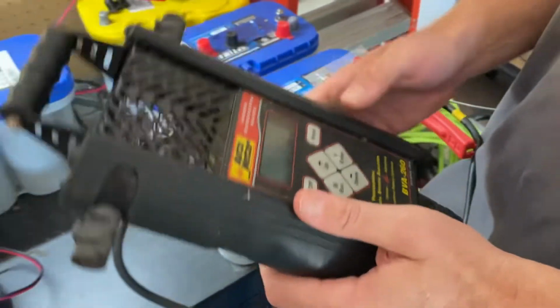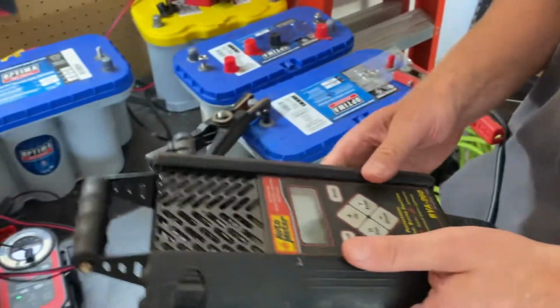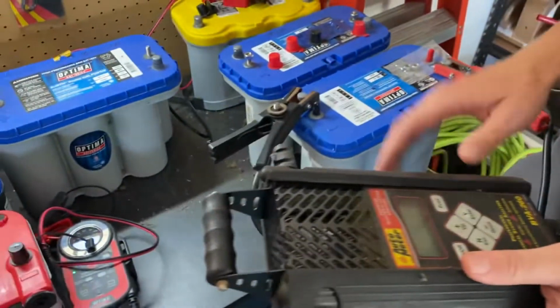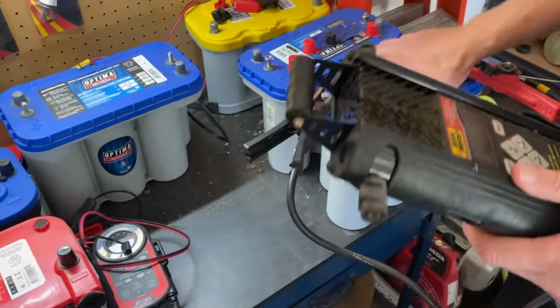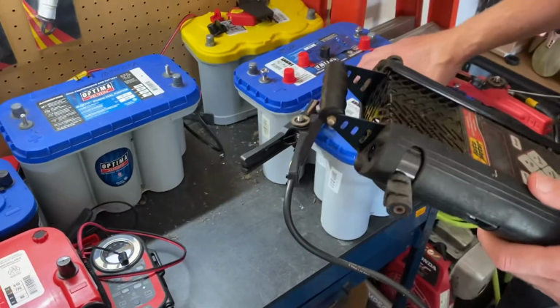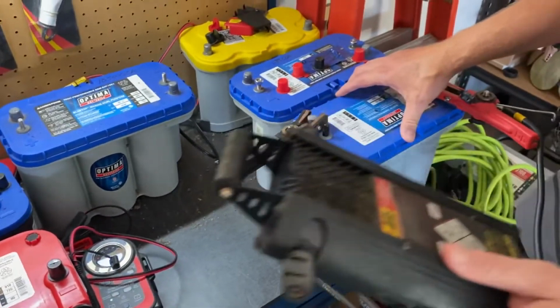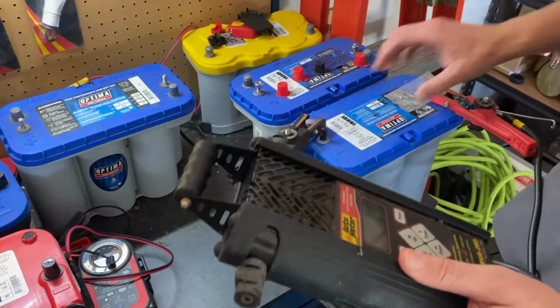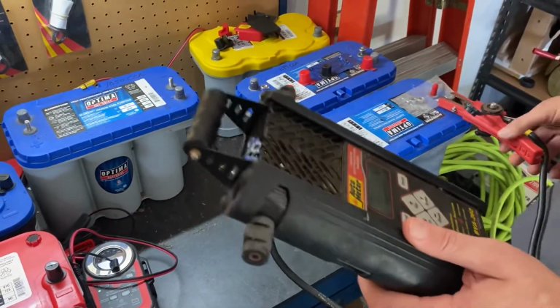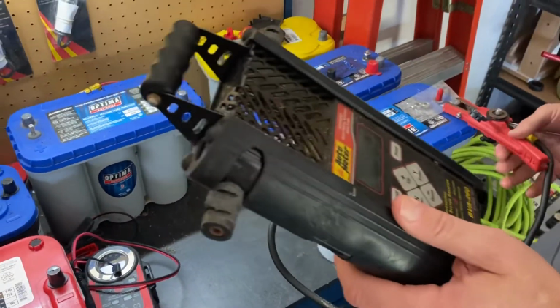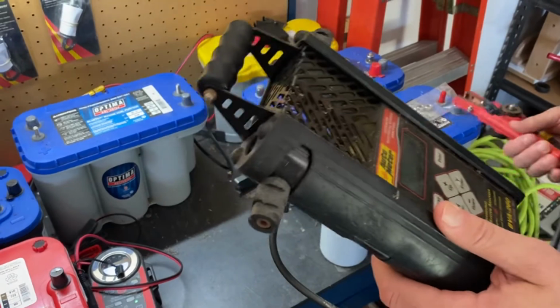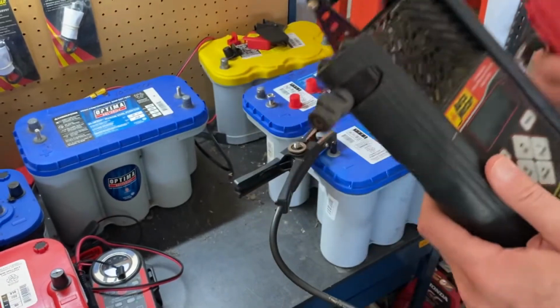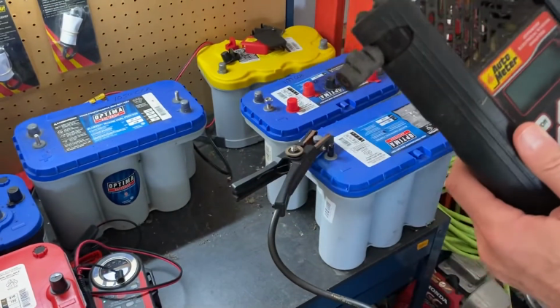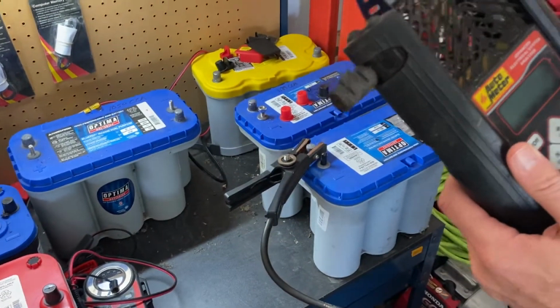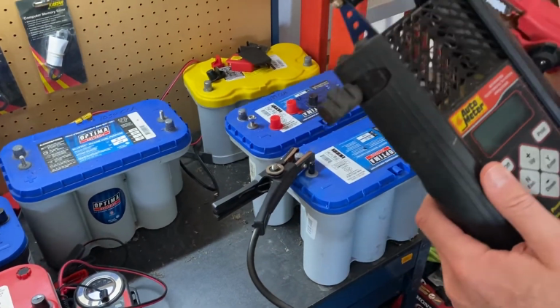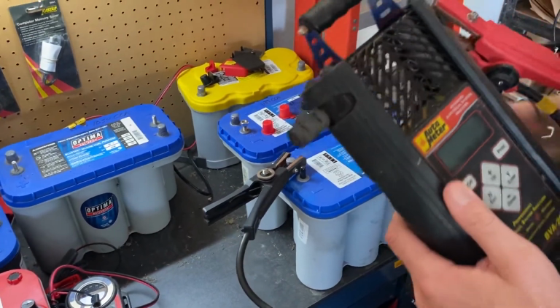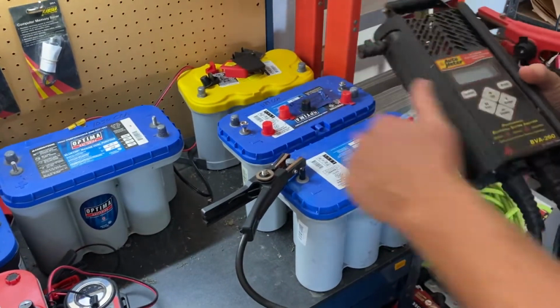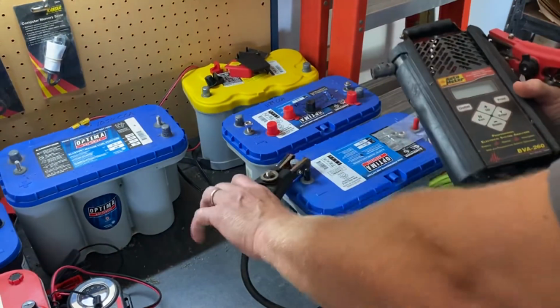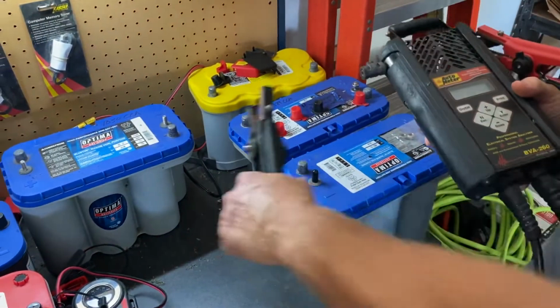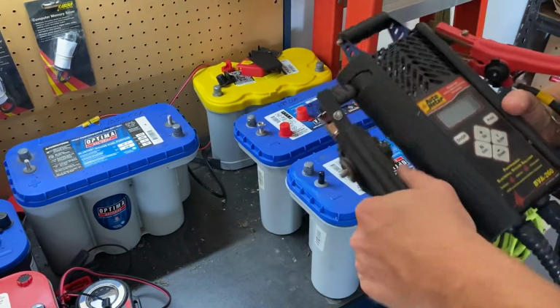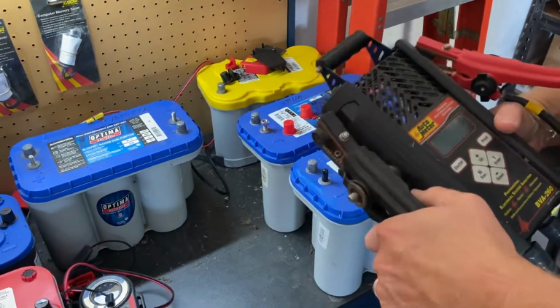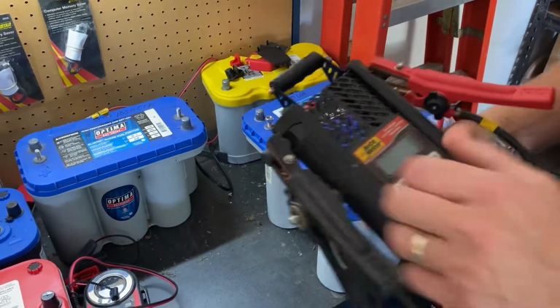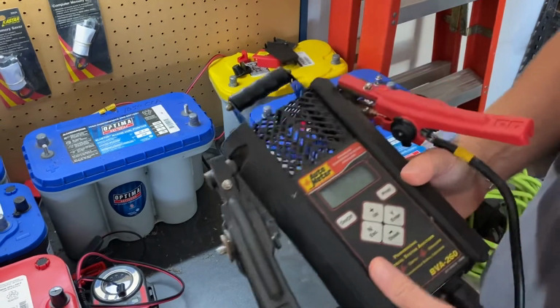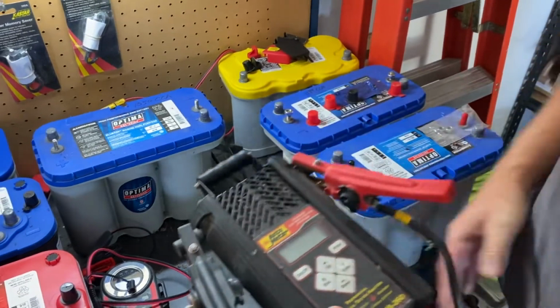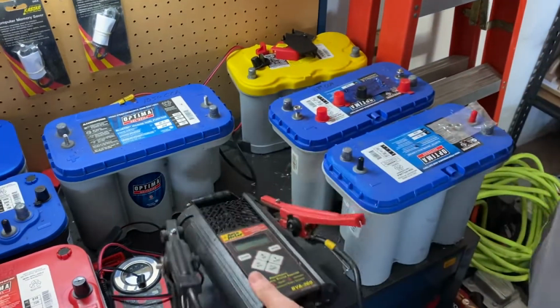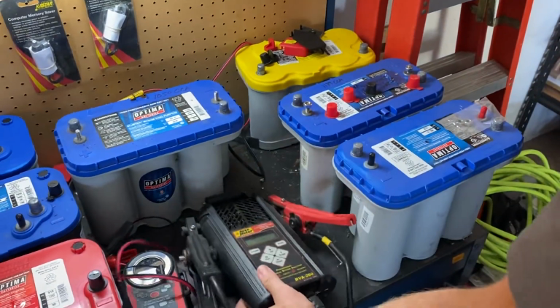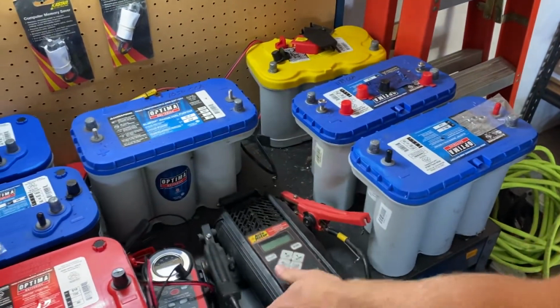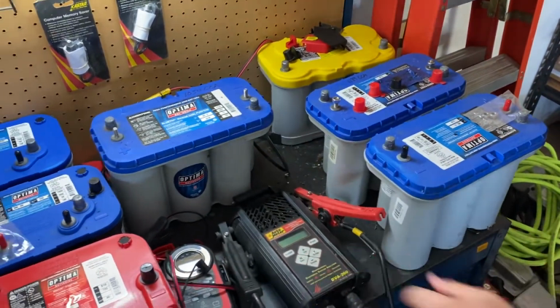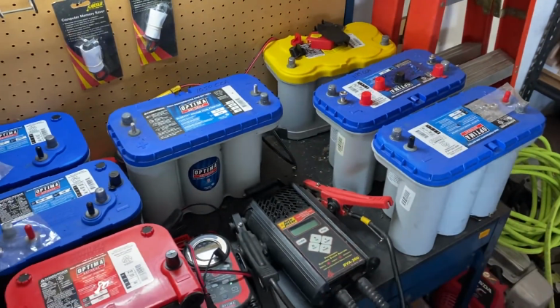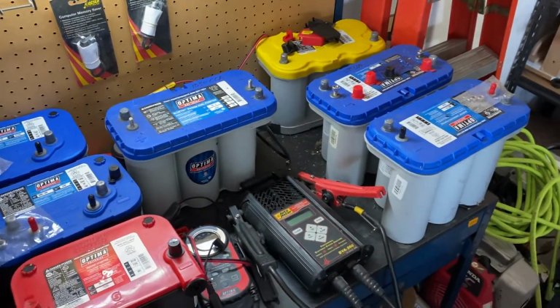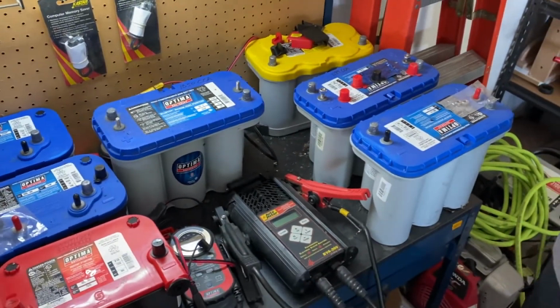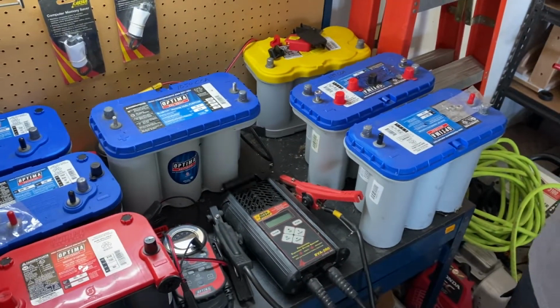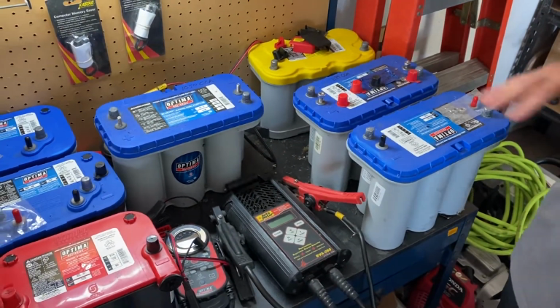This whole process may take up to a day, especially with a big battery like this Group 31. If it's been deeply discharged, it could take quite a while to become fully charged again. So please be patient with your retailer — give them a chance to fully charge the battery, because that may be all it takes.